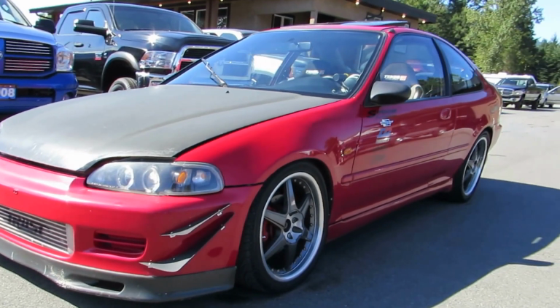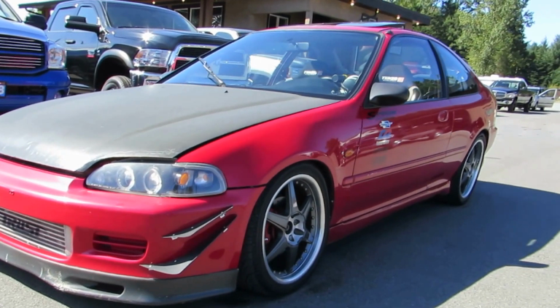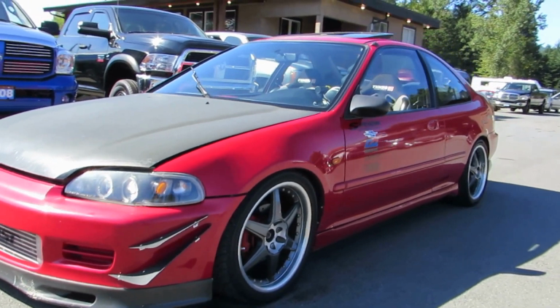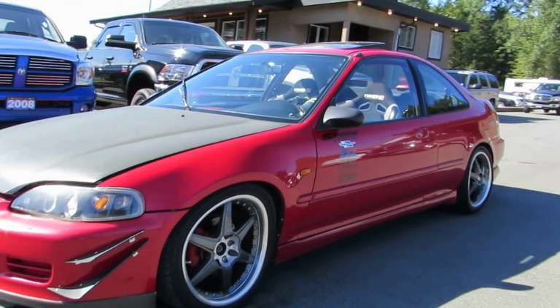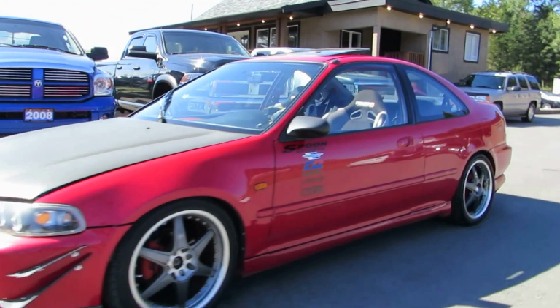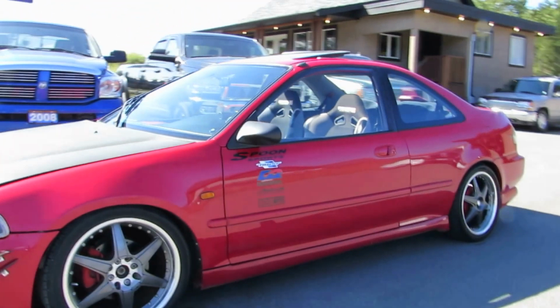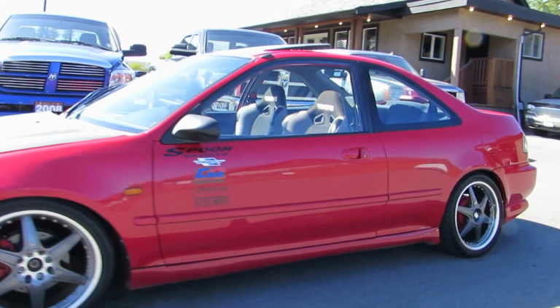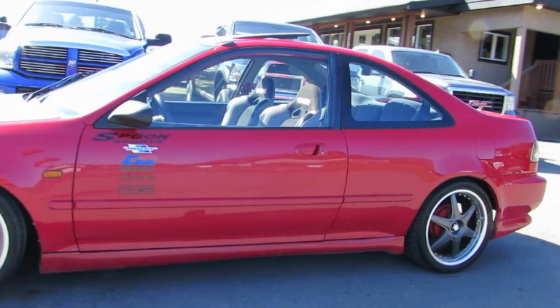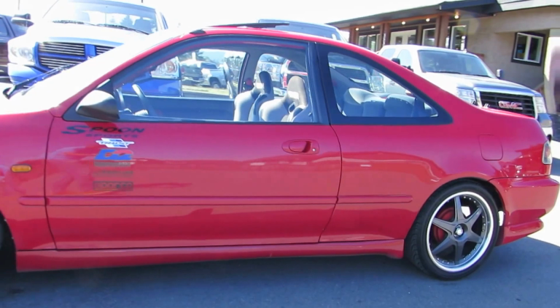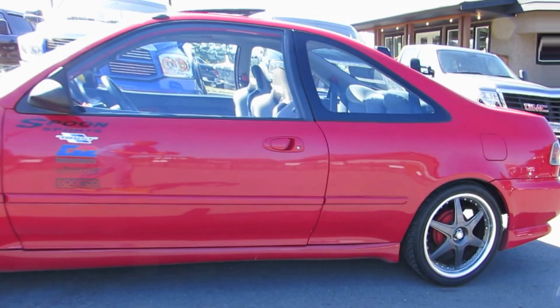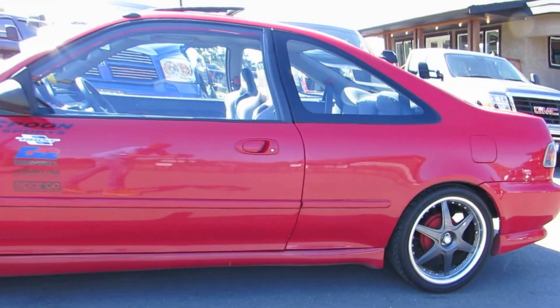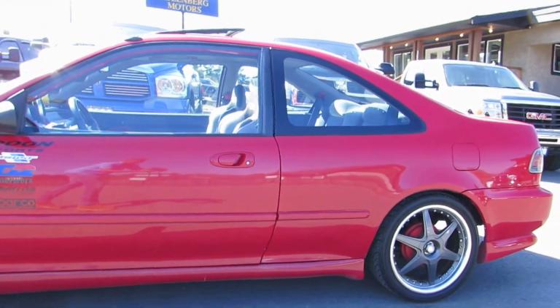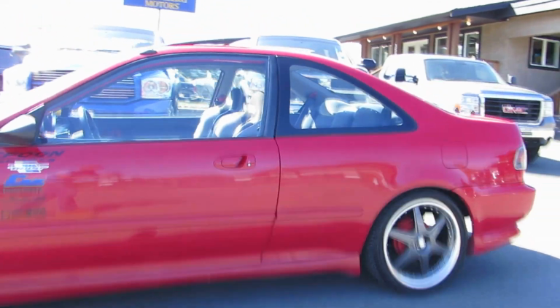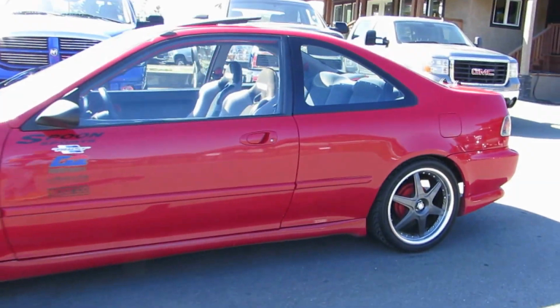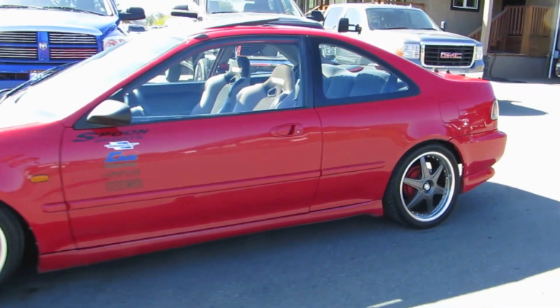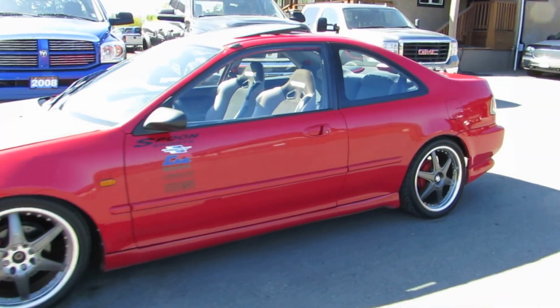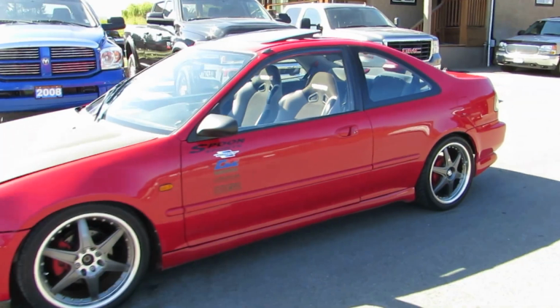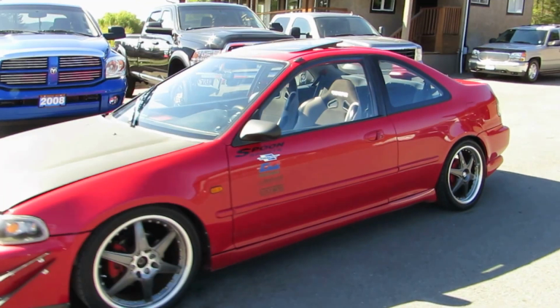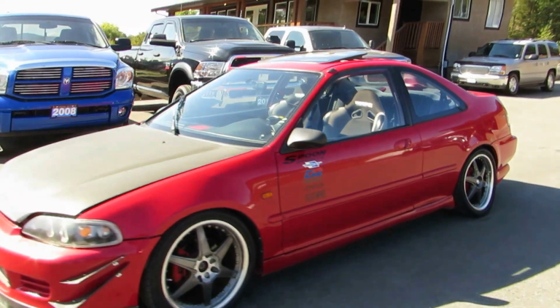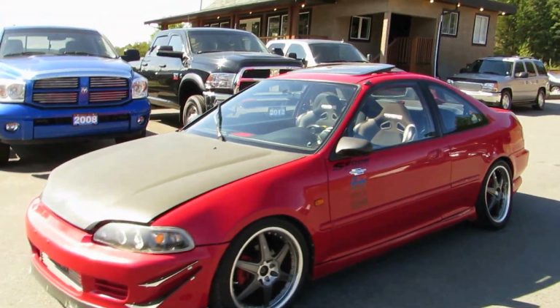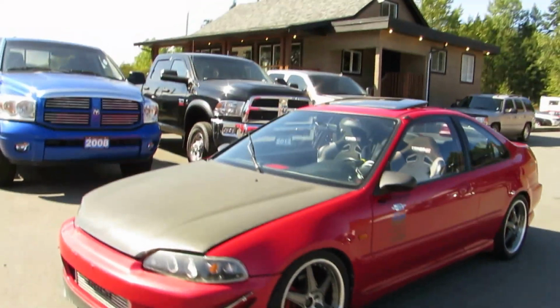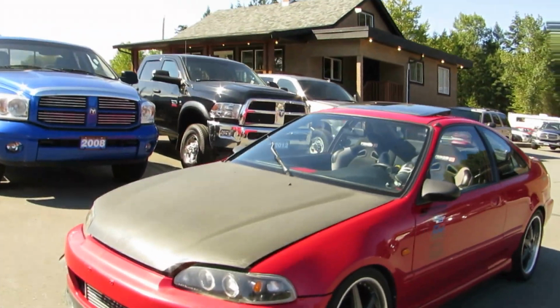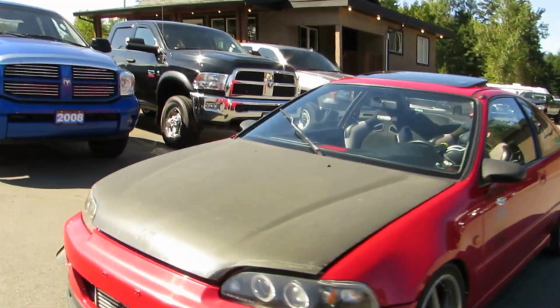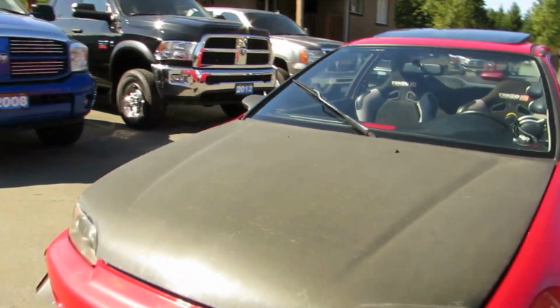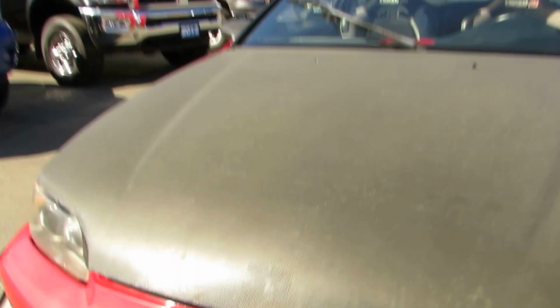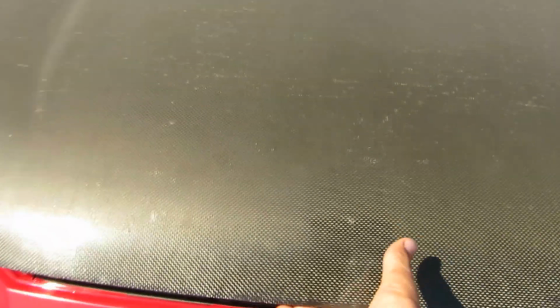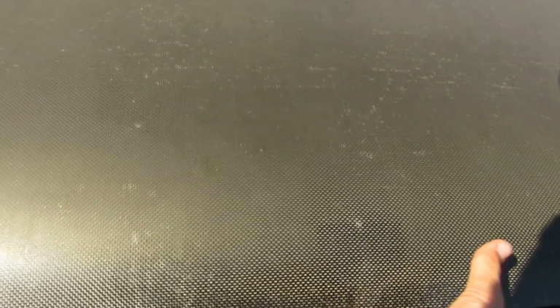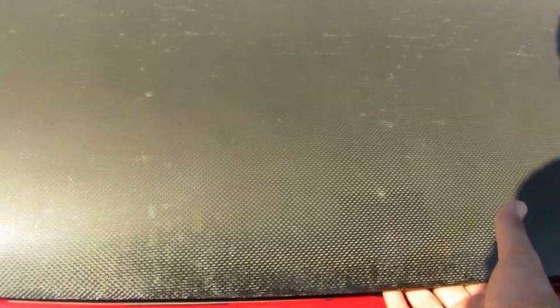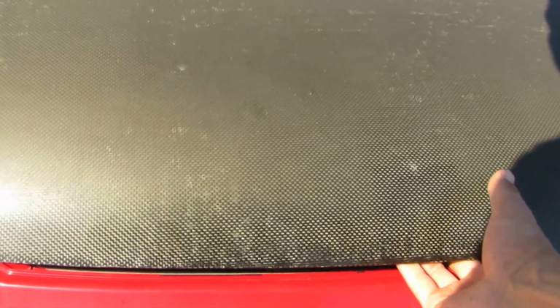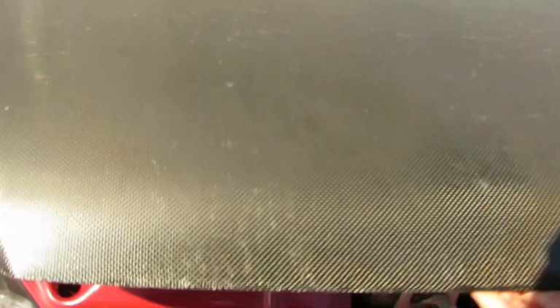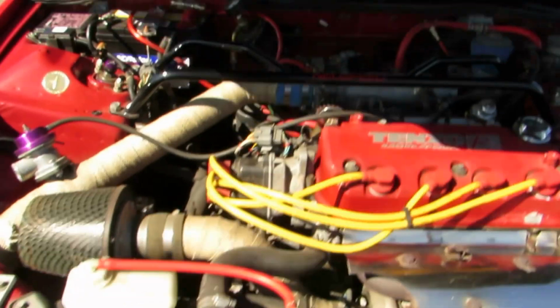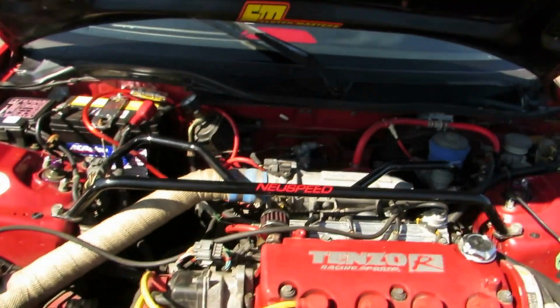1995 Honda Civic Coupe. This car was owned by the previous owner for quite a long time — he's had it for over 10 years and put tons of money into it.